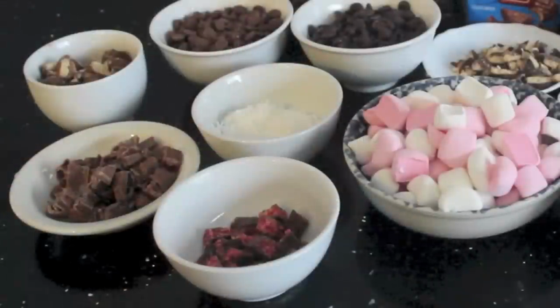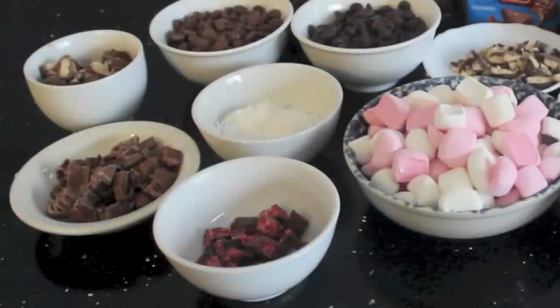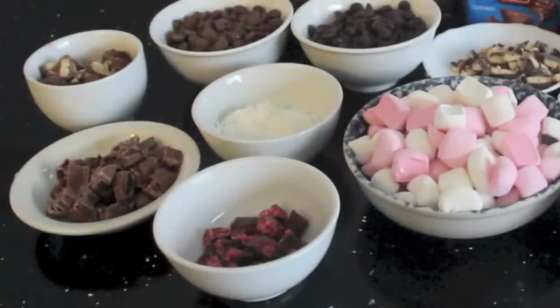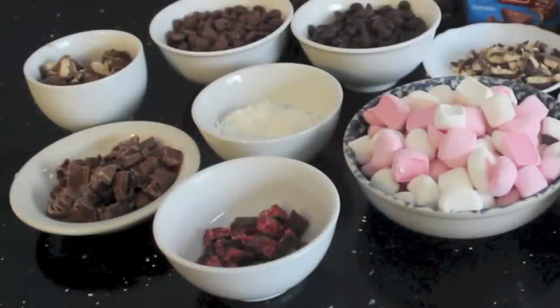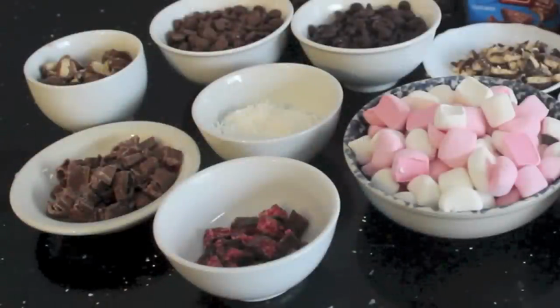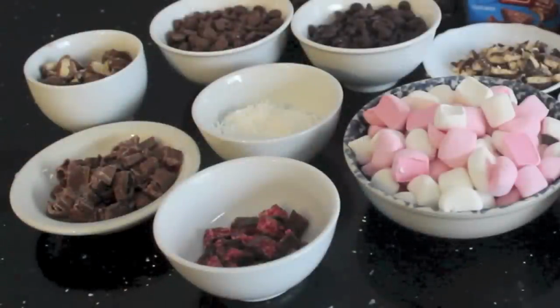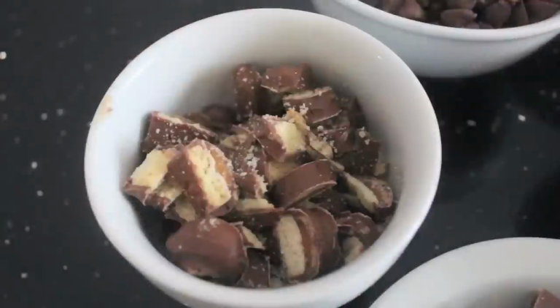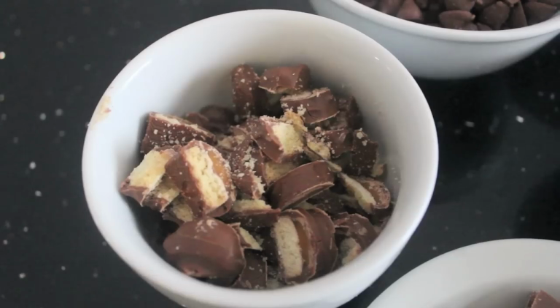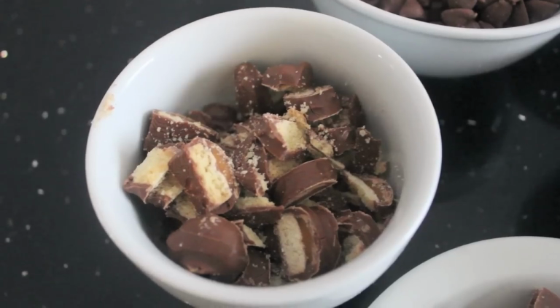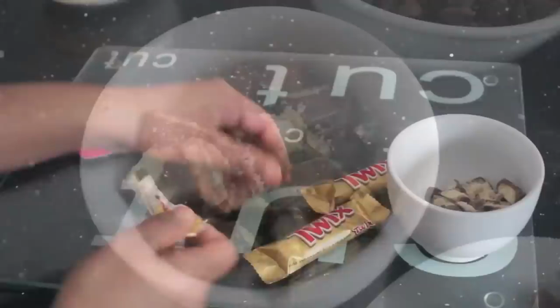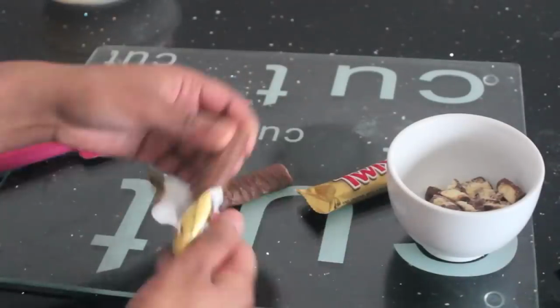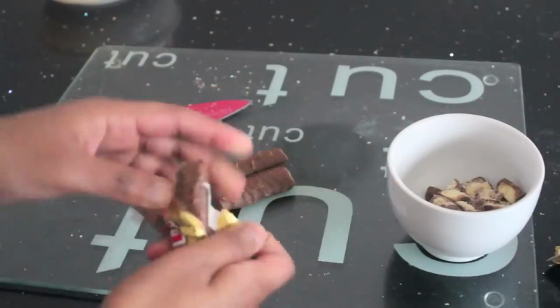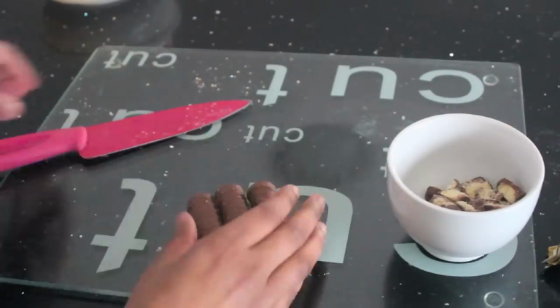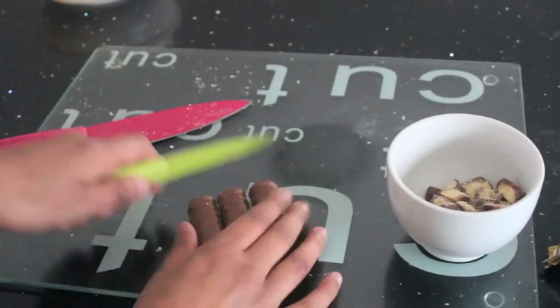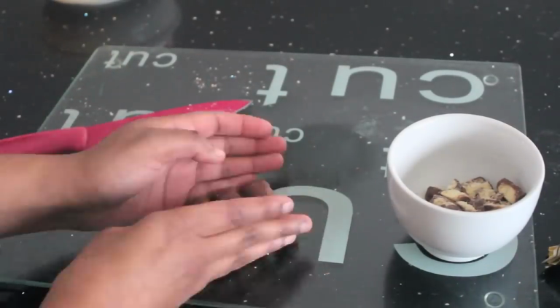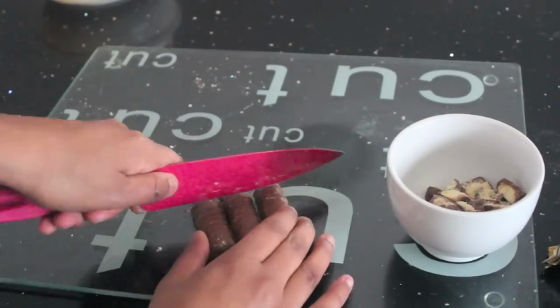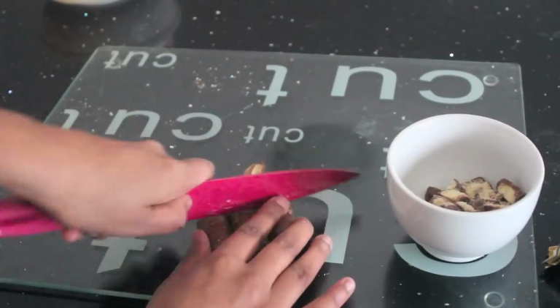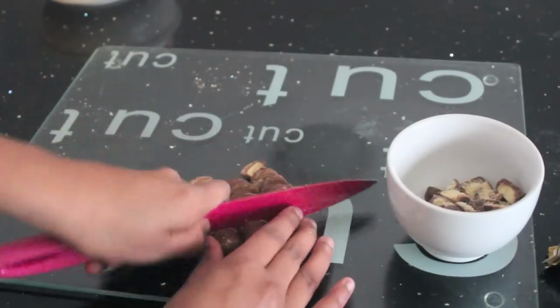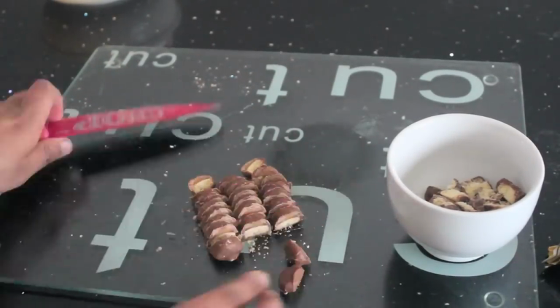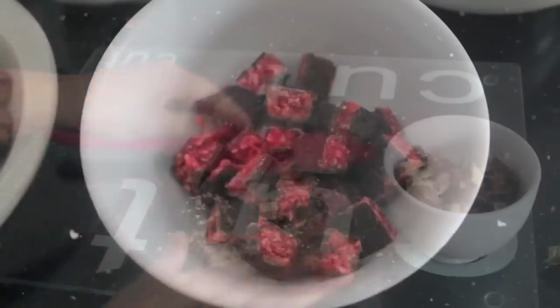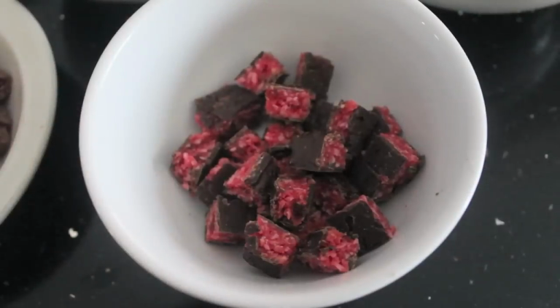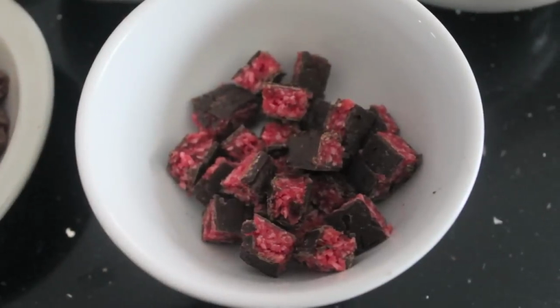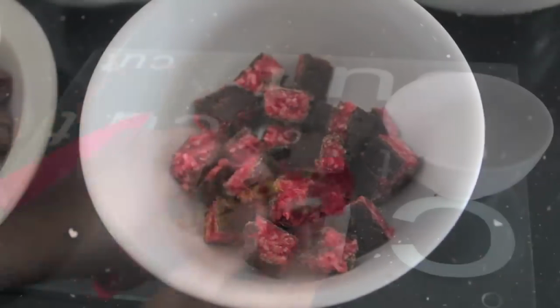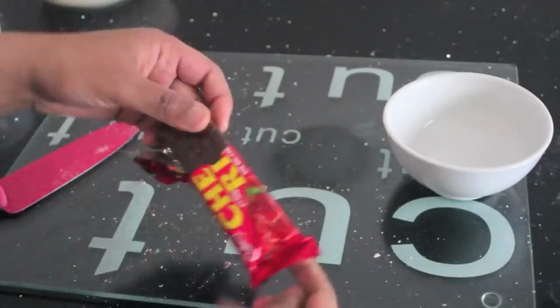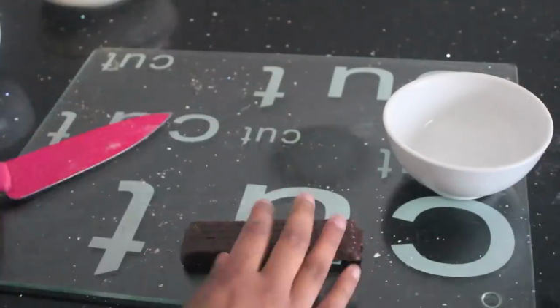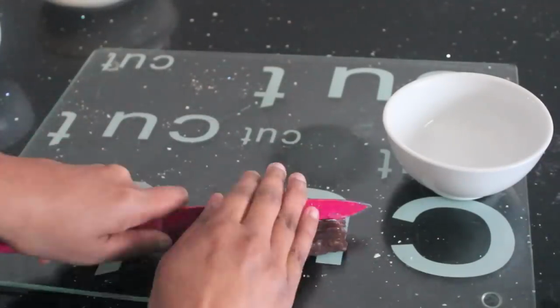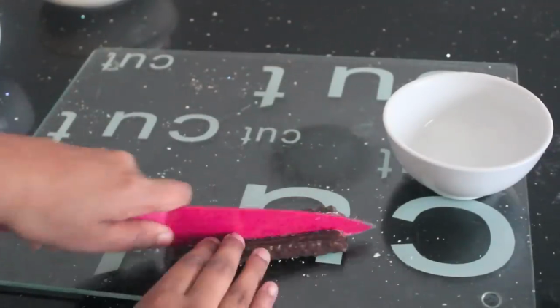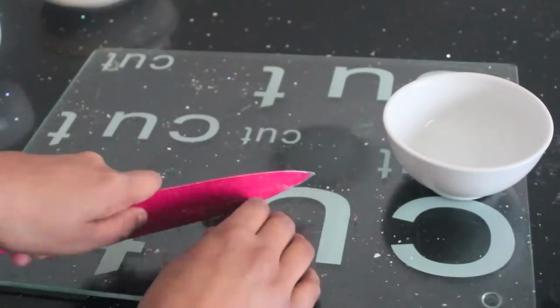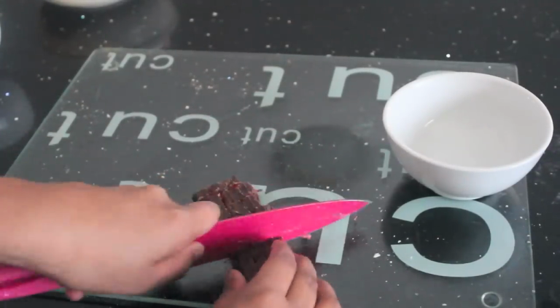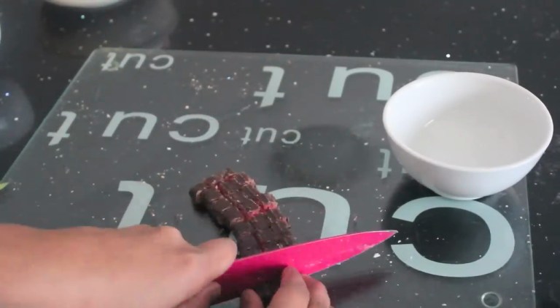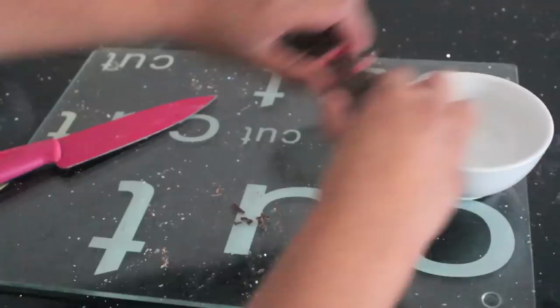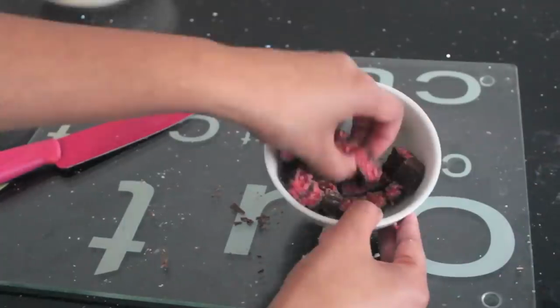You will also need about 200 grams of your favourite chocolate bars or candy bars. I used Twix, Cherry Ripe and Turkish Delight. All I did with each of the chocolate bars was cut them into small bite-size pieces.